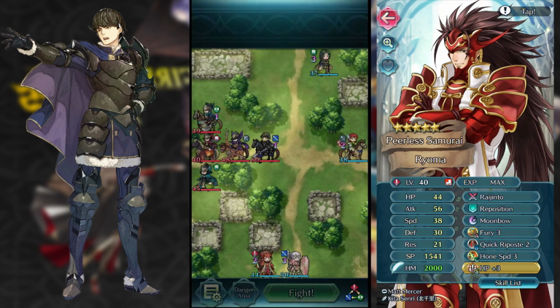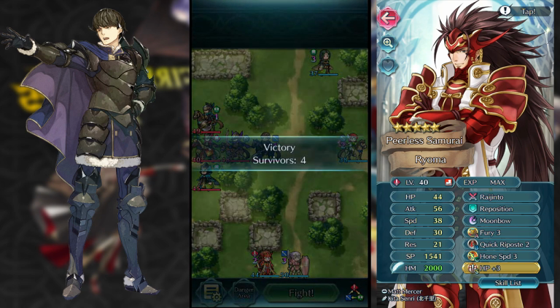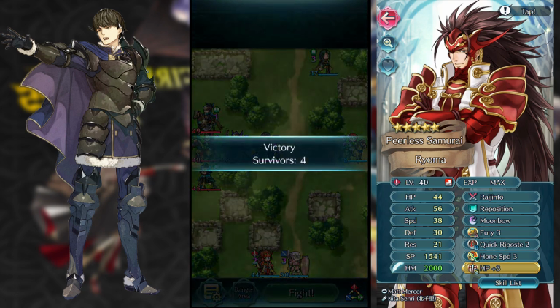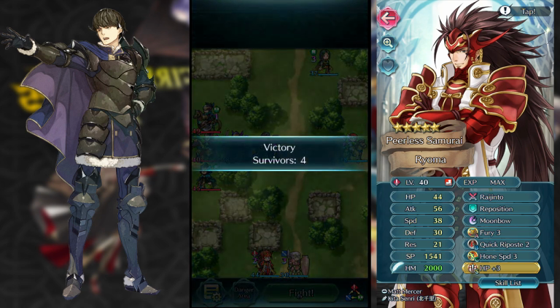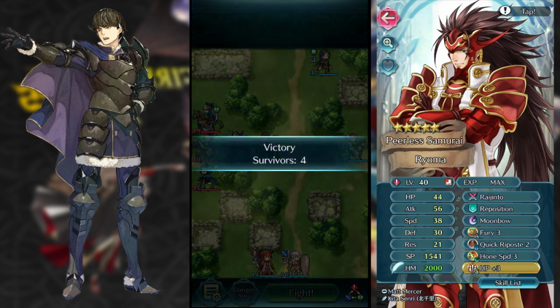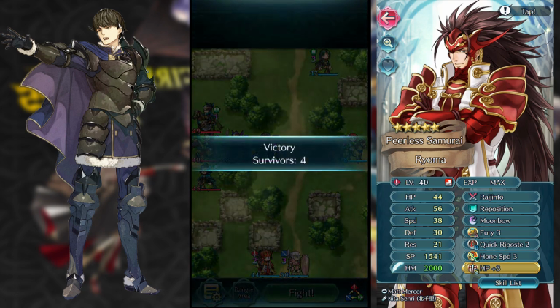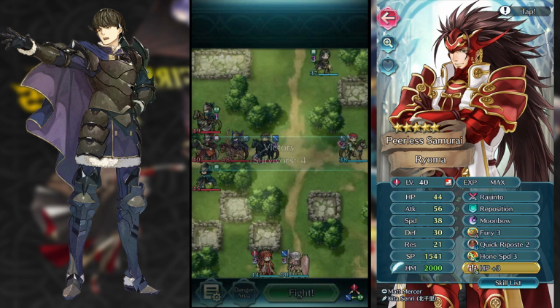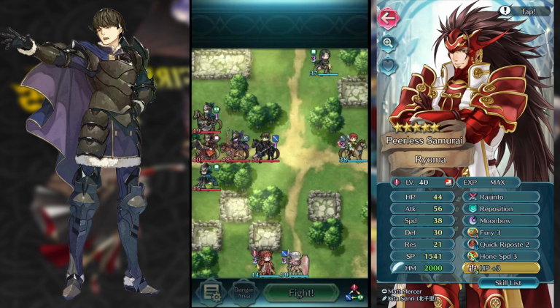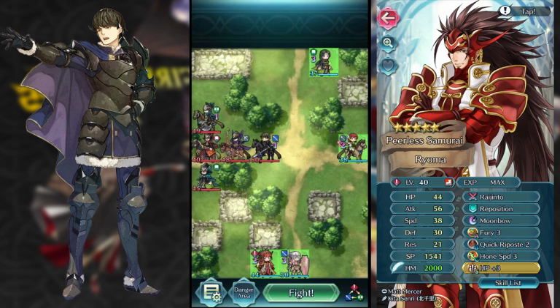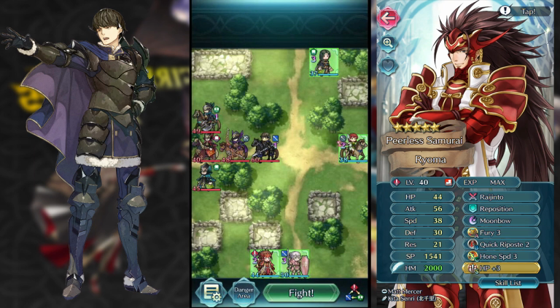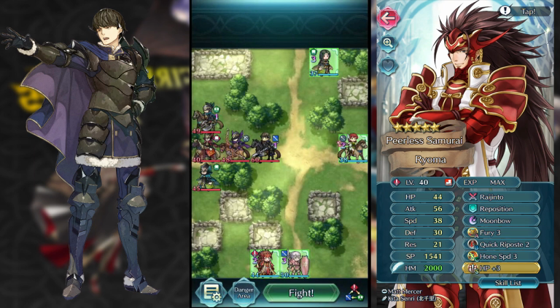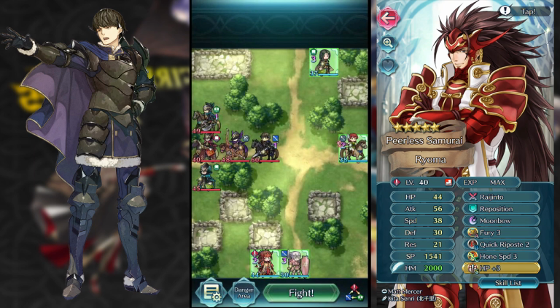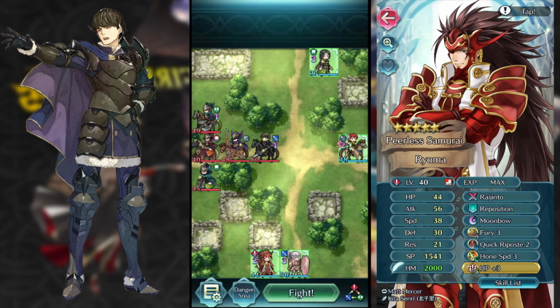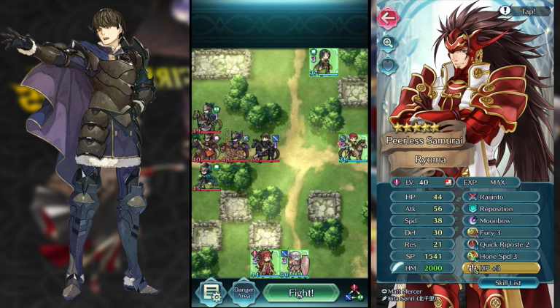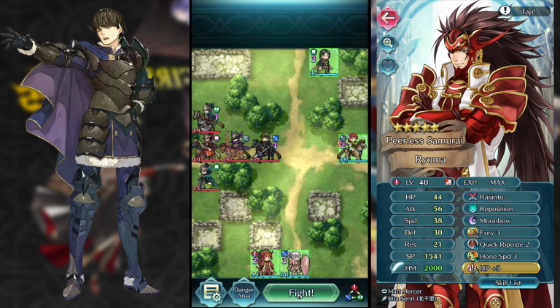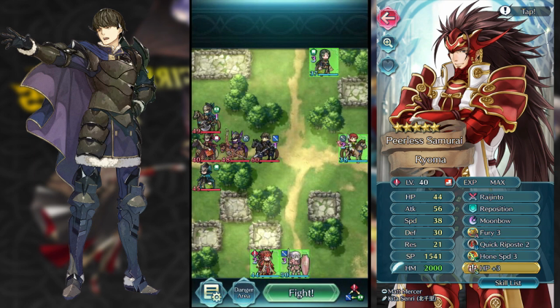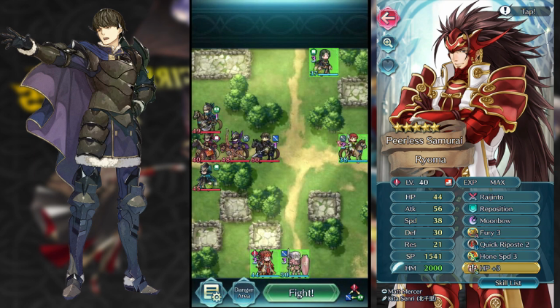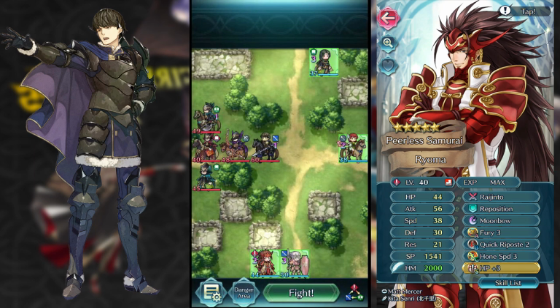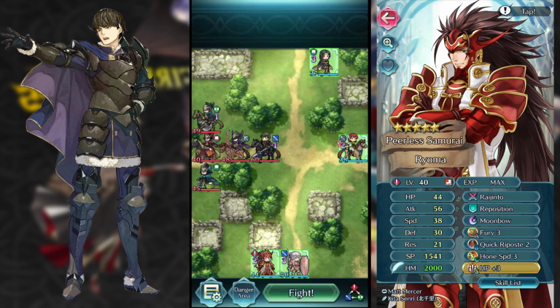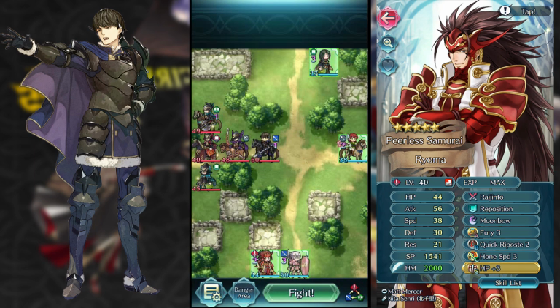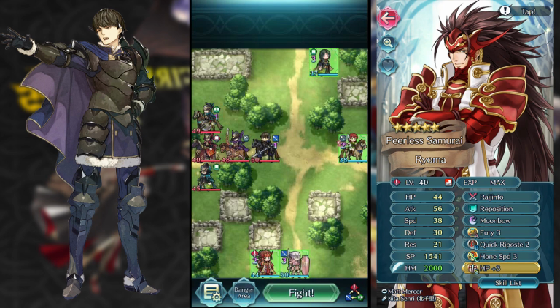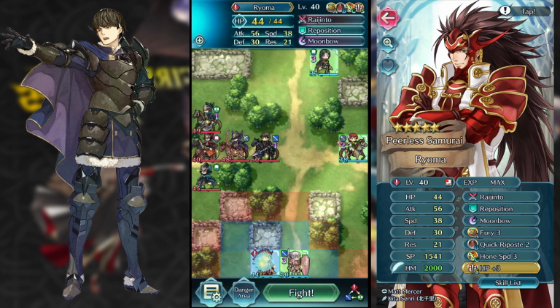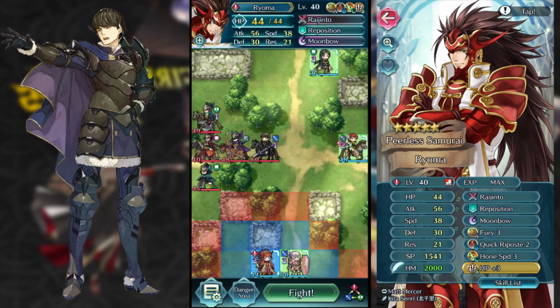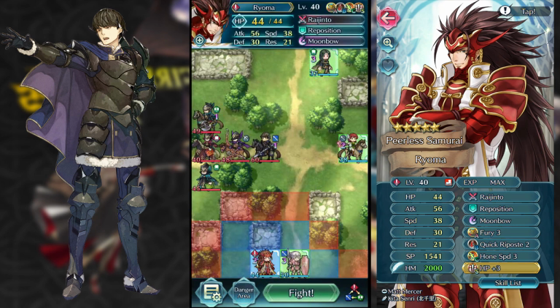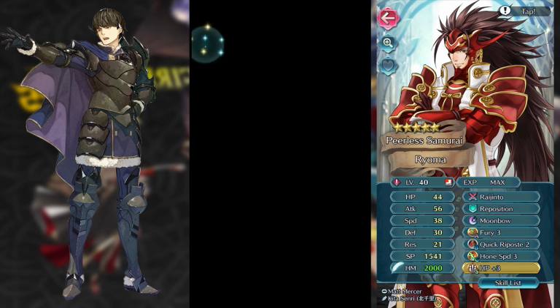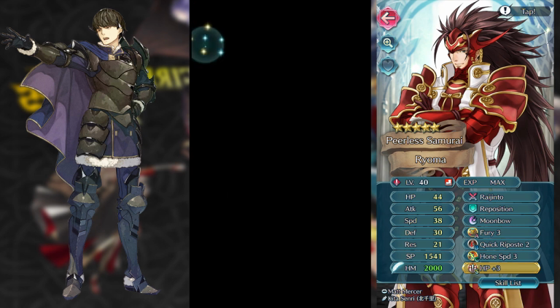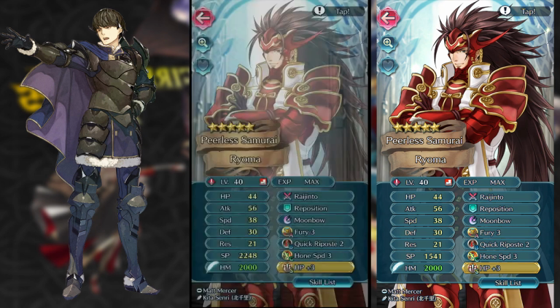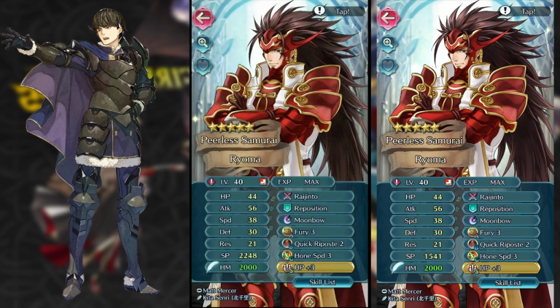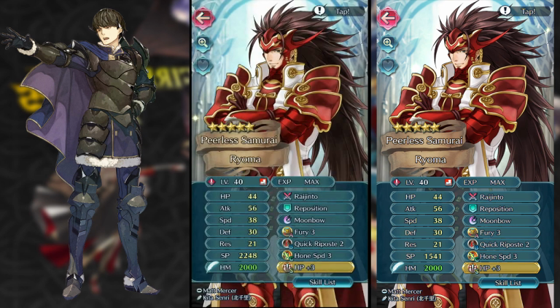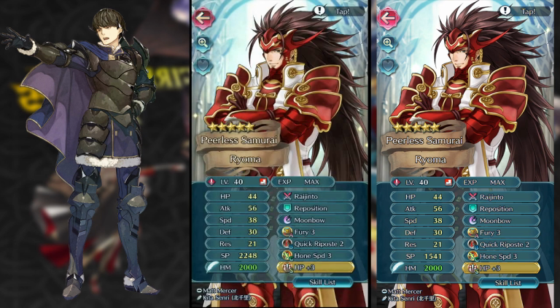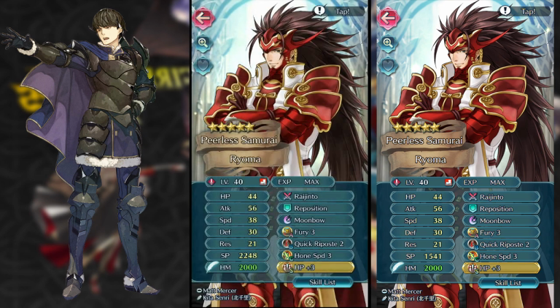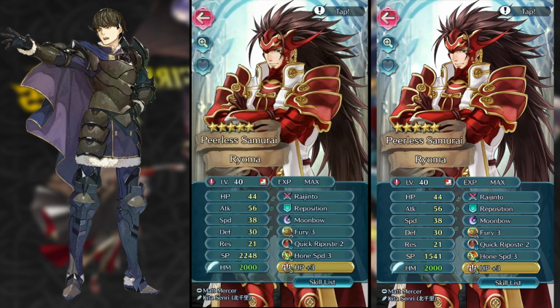One of the biggest problems with this map is the fact that your units are just completely spread out like that, which hurts a lot. So let's preview my team here. I got my Ryoma as usual — there's nothing special about him, it's the same Ryoma I've been using always.